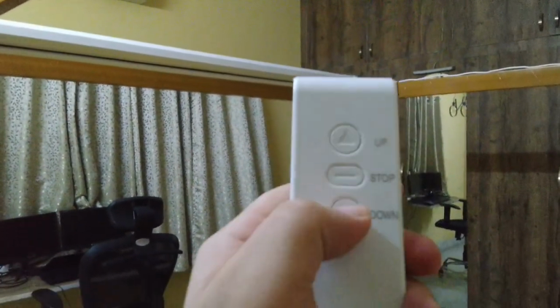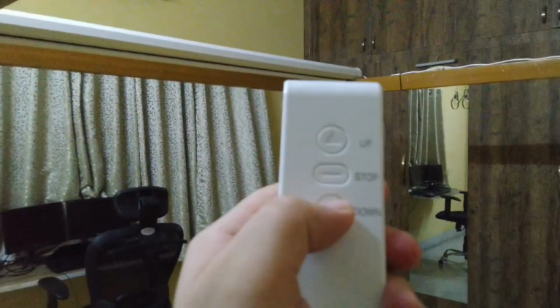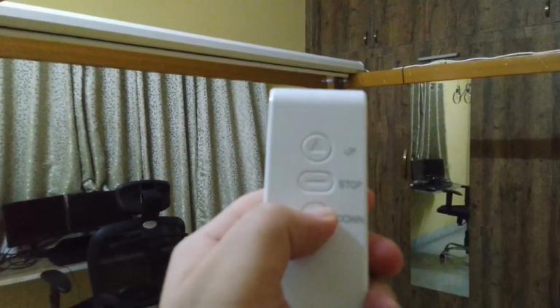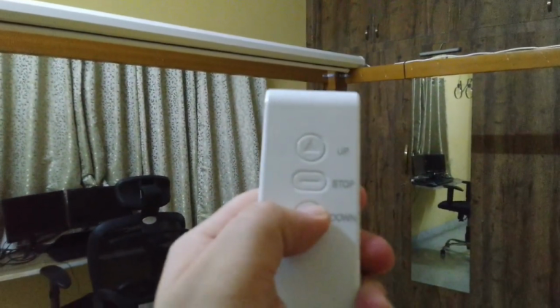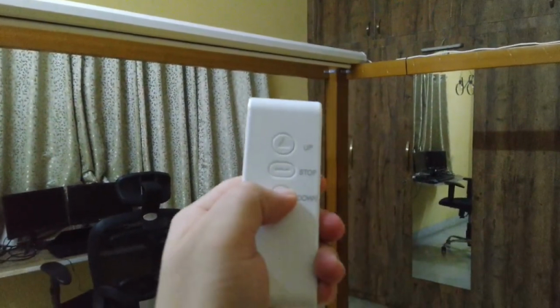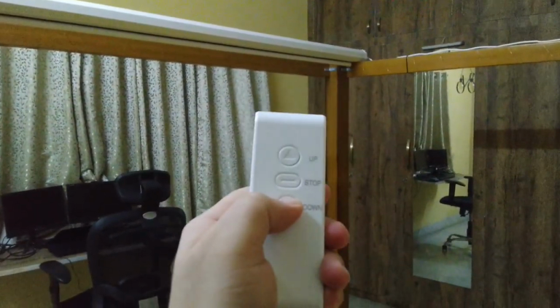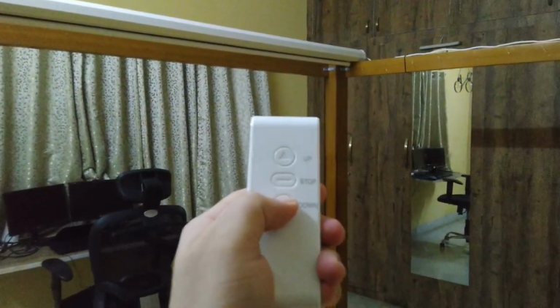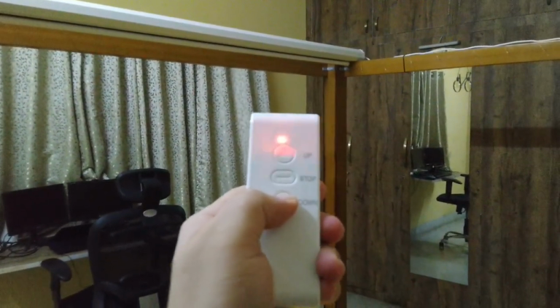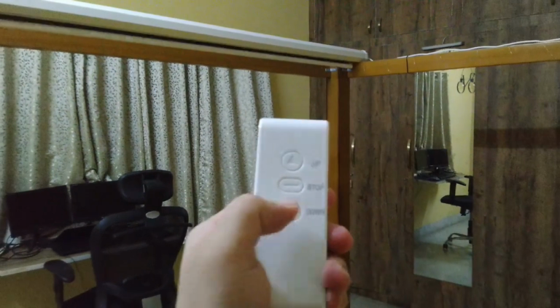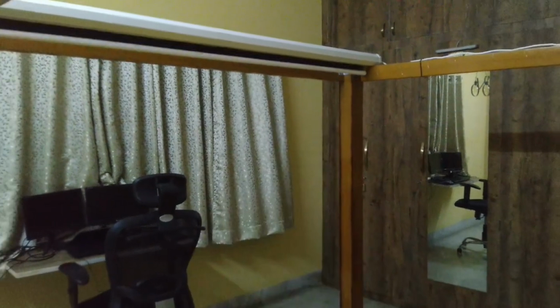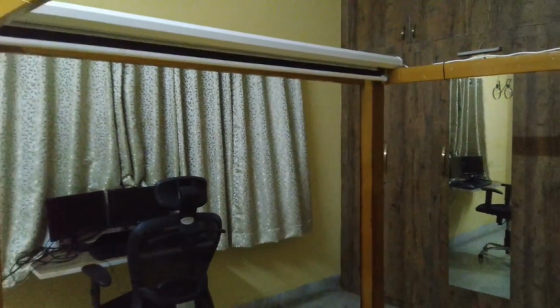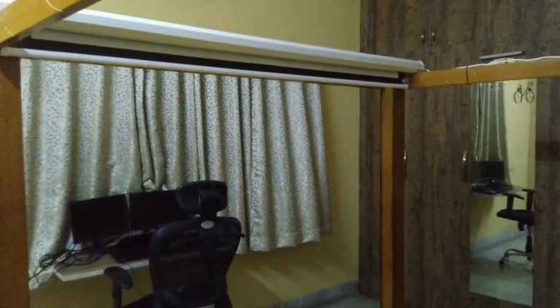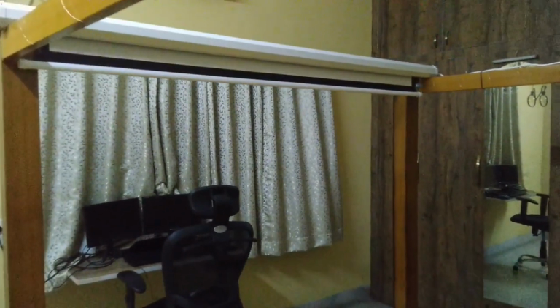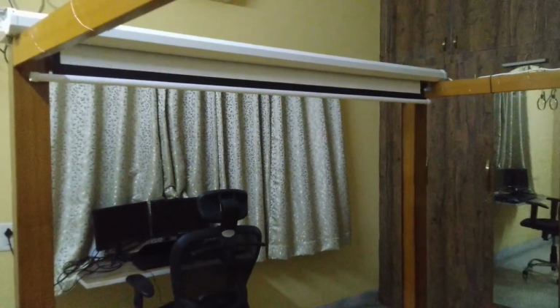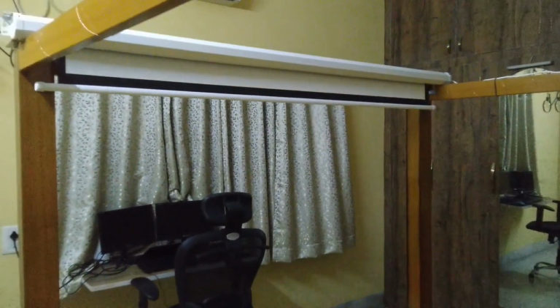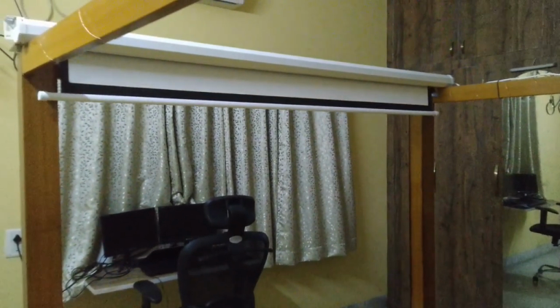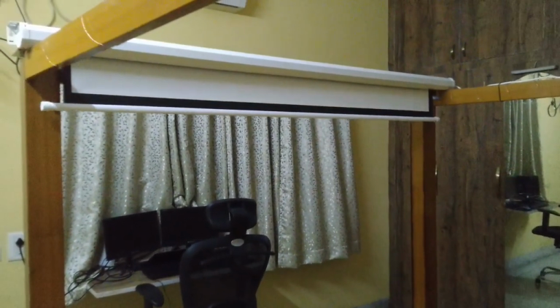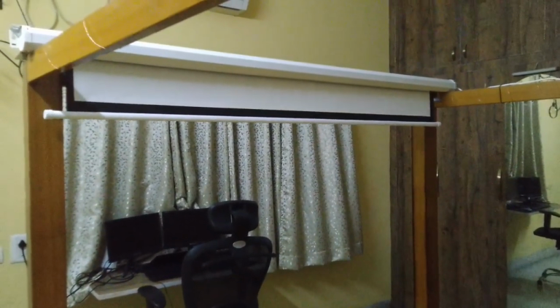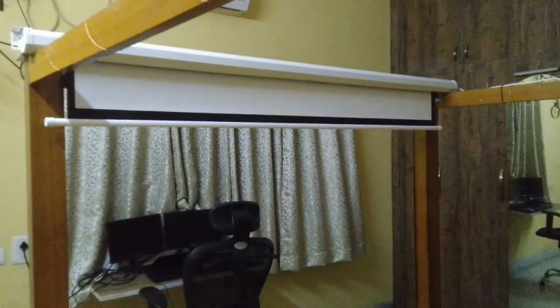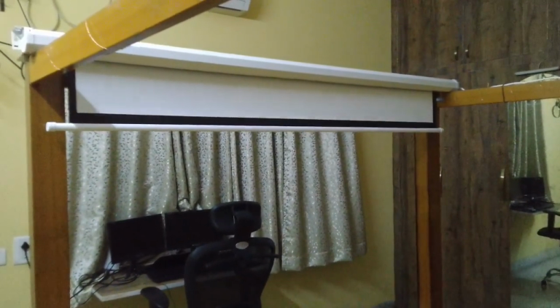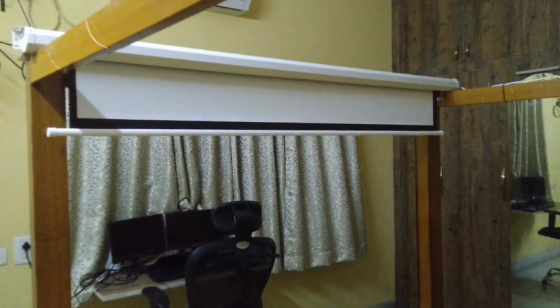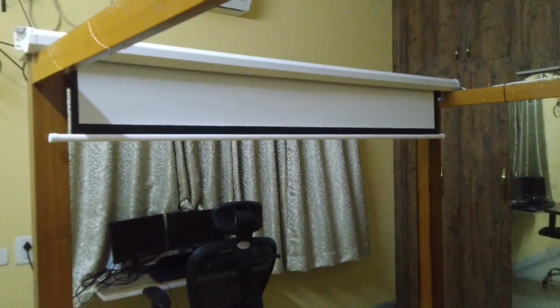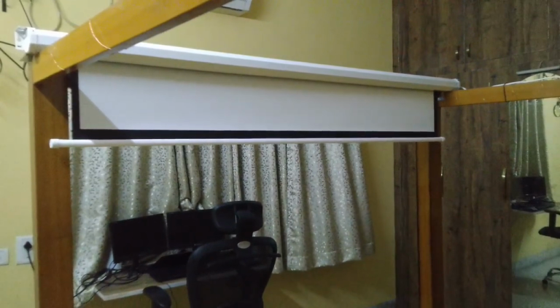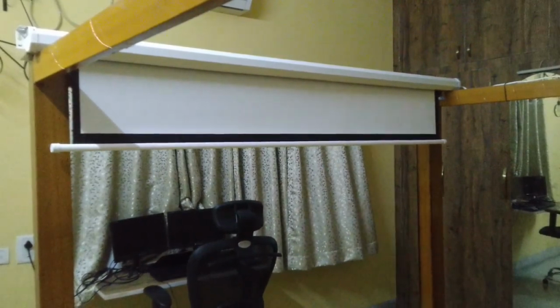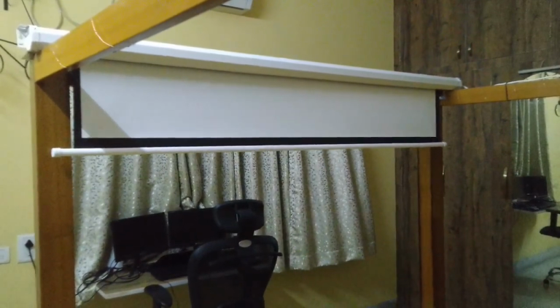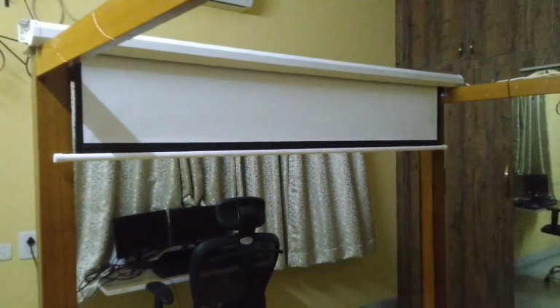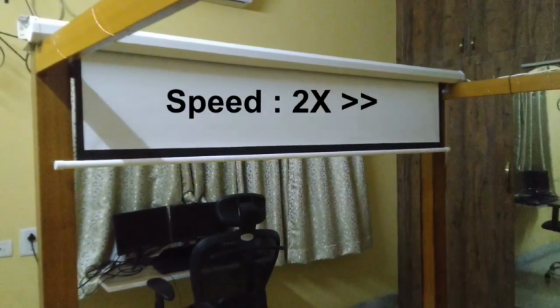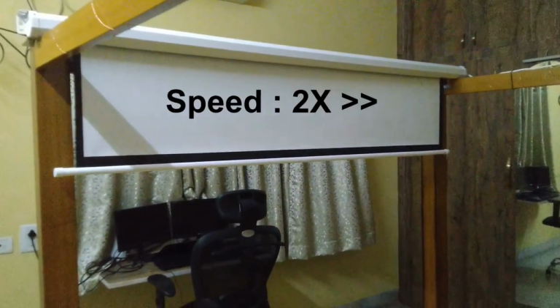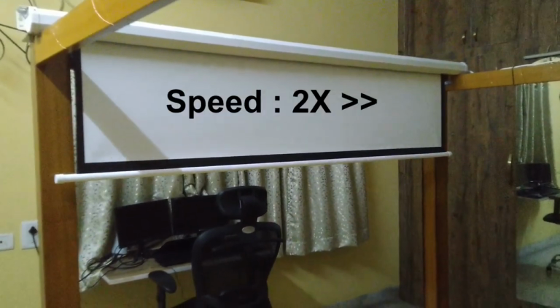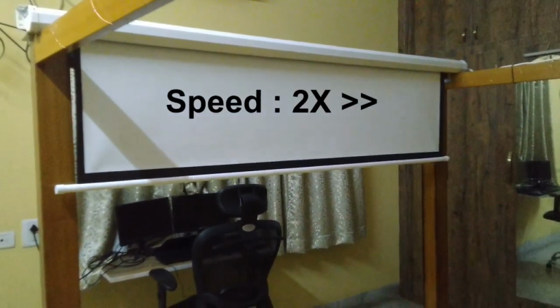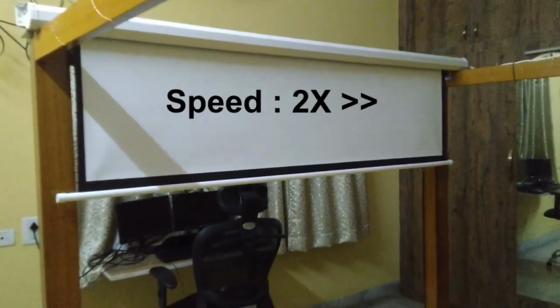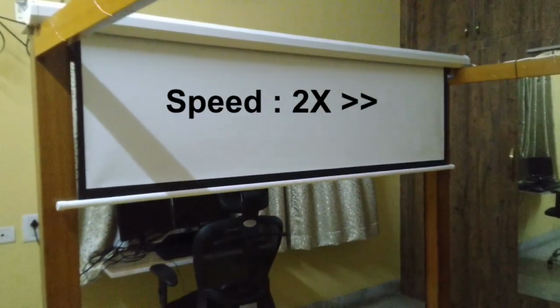The motor for the screen is not very fast — it takes a complete 30 seconds for the screen to roll down or up. So I'm going to speed up this bit of the video.